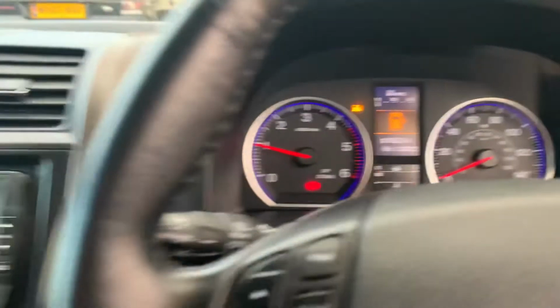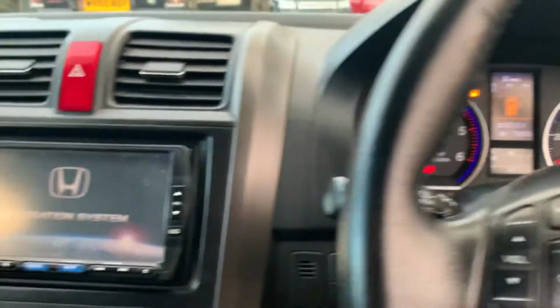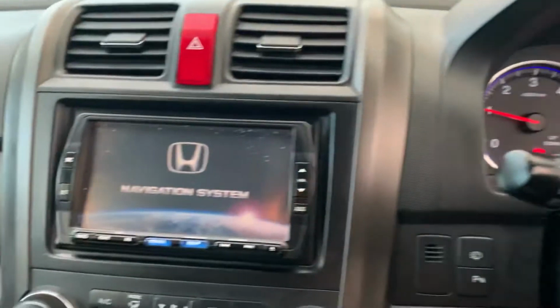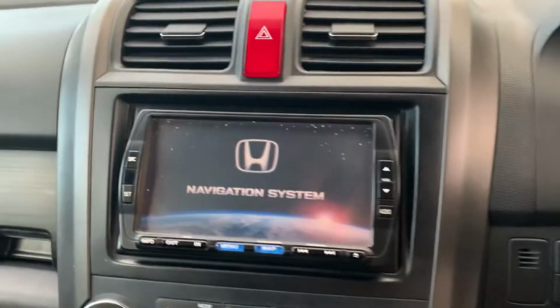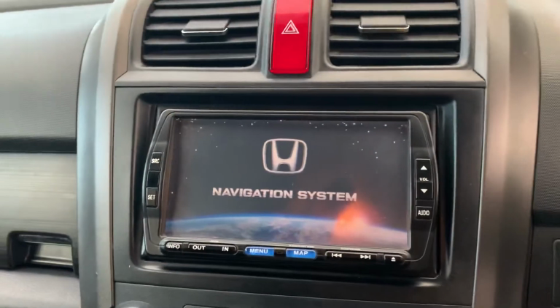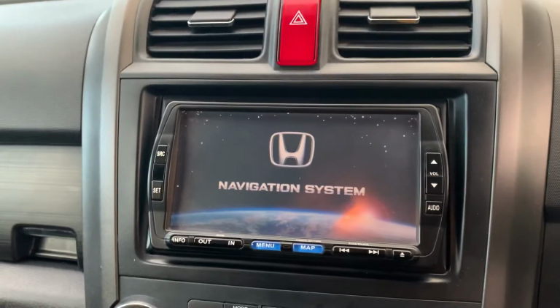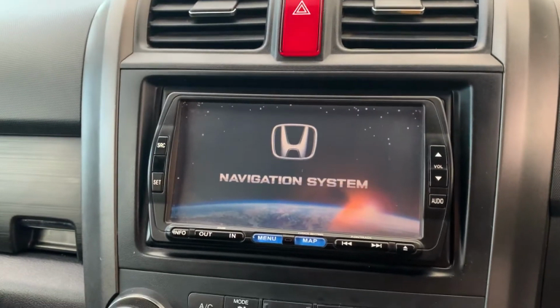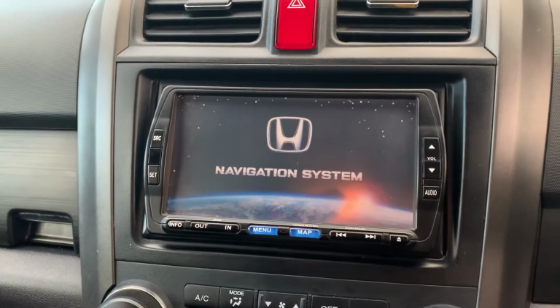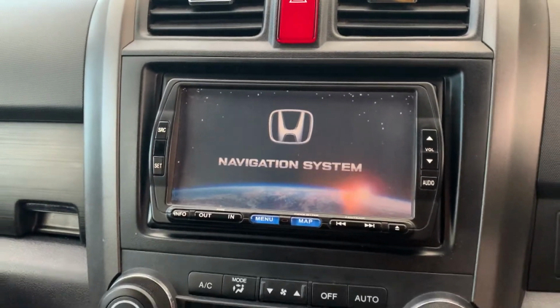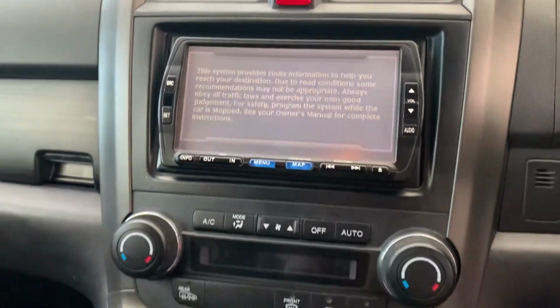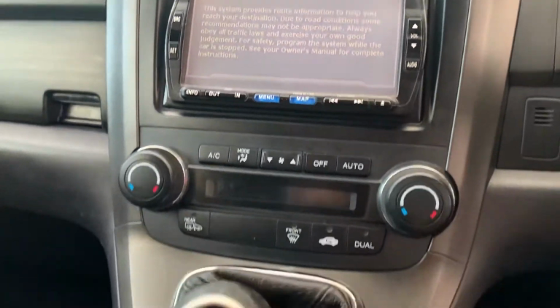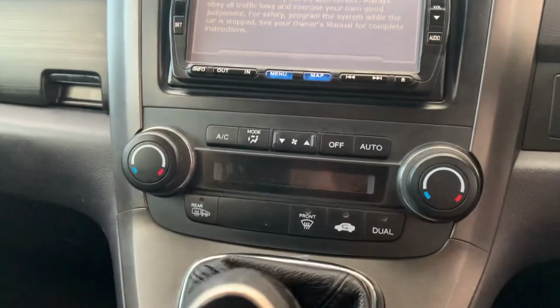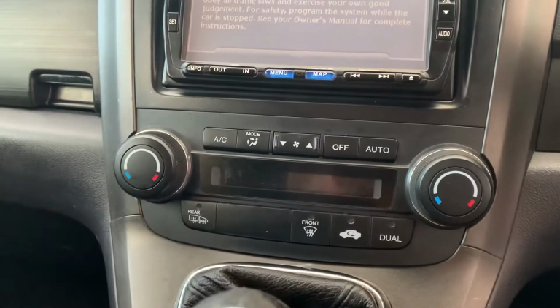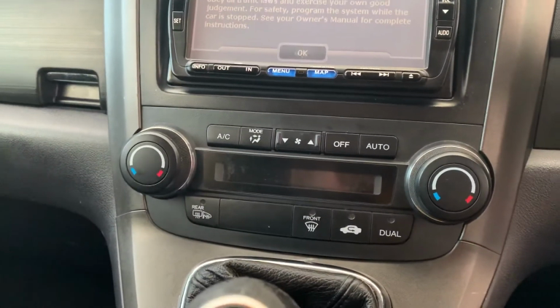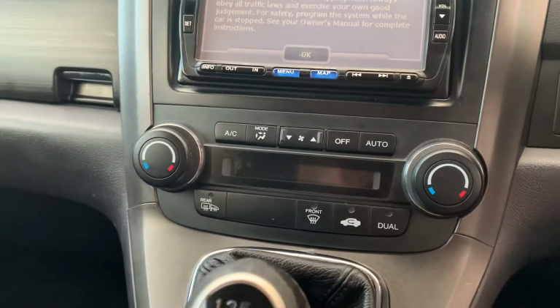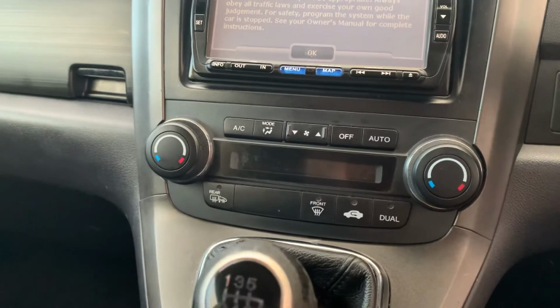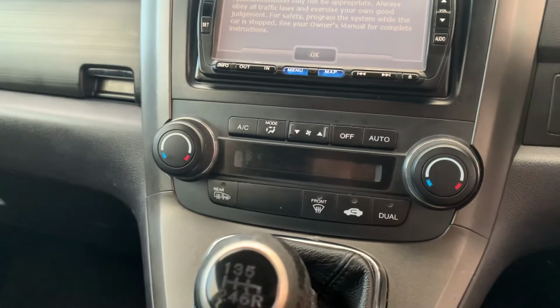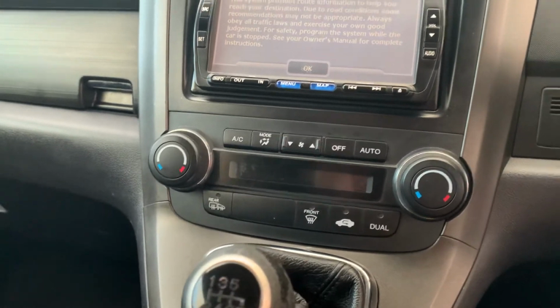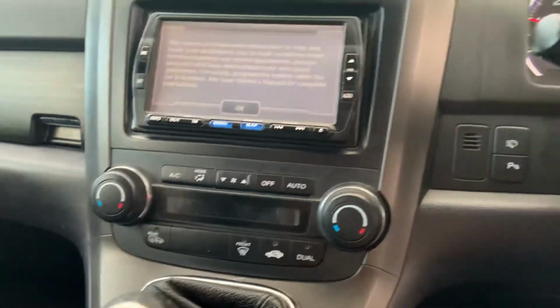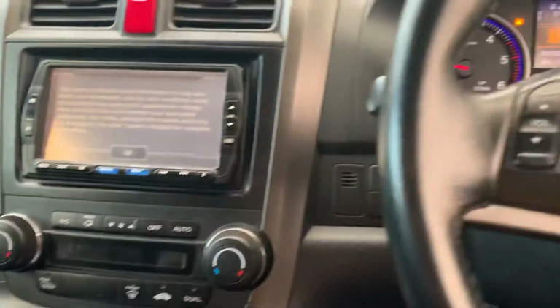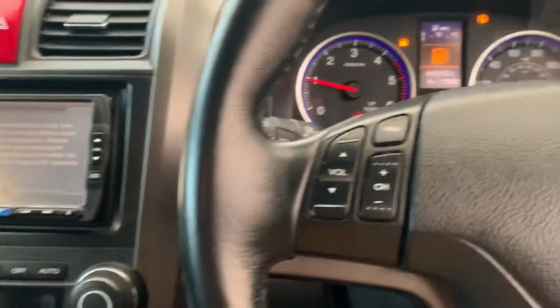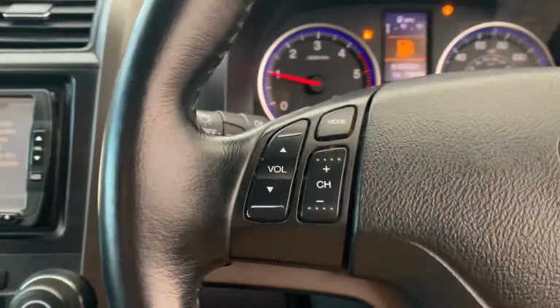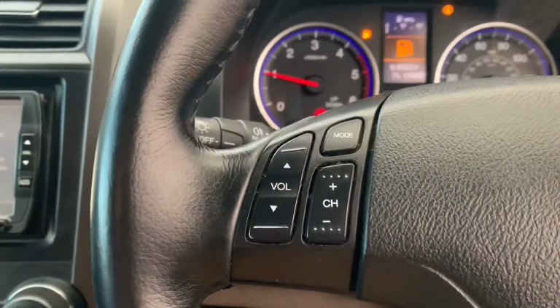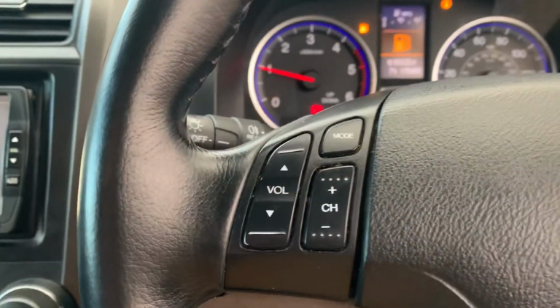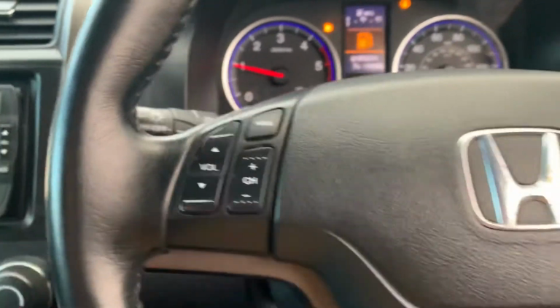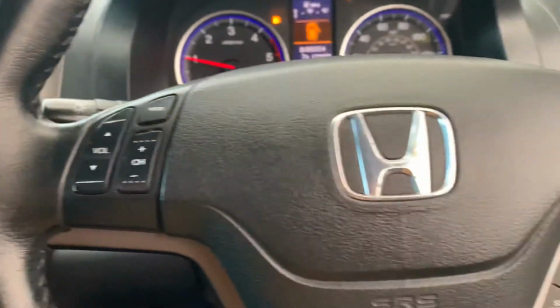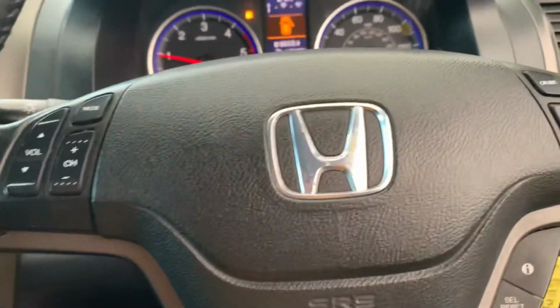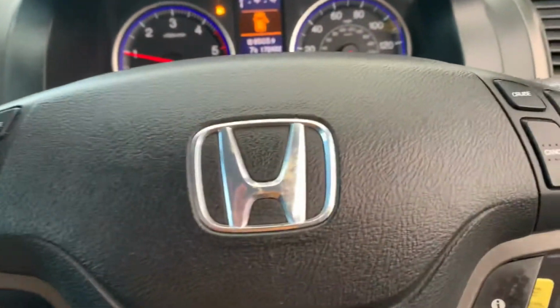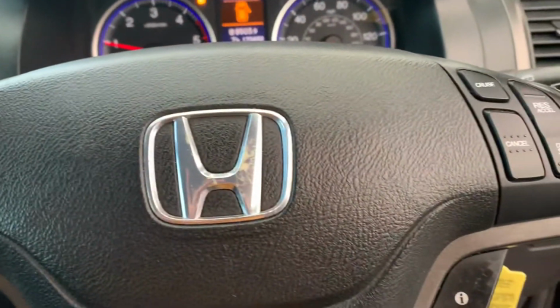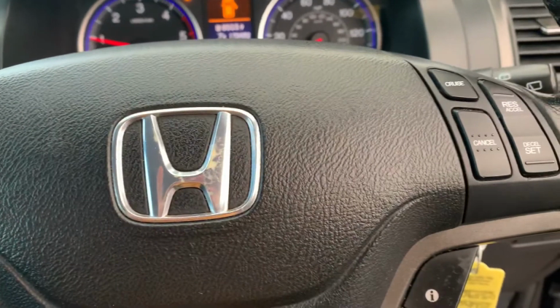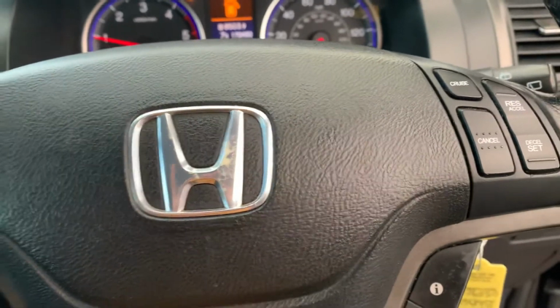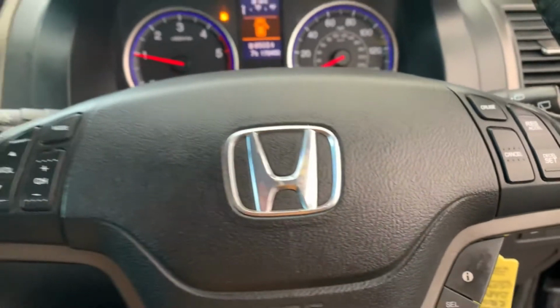We've got our digital display fitted here, we've got climate control with air conditioning, hands-free controls, and cruise control over here as well.